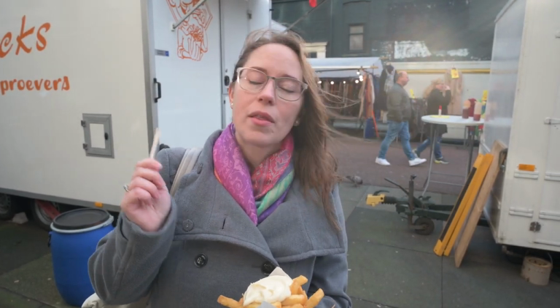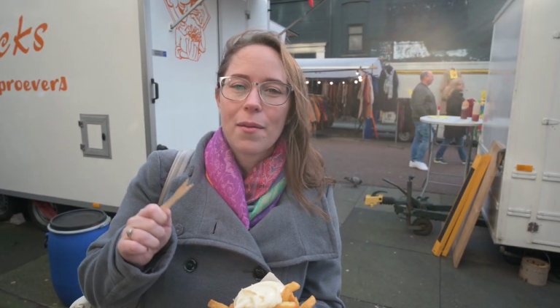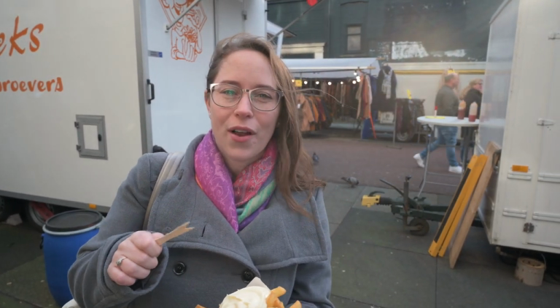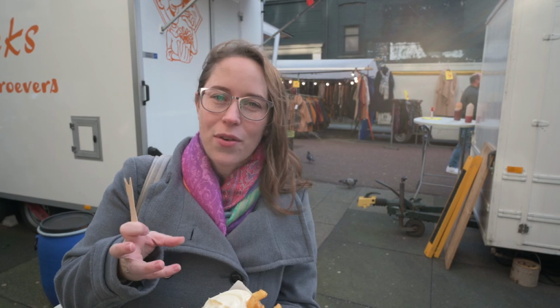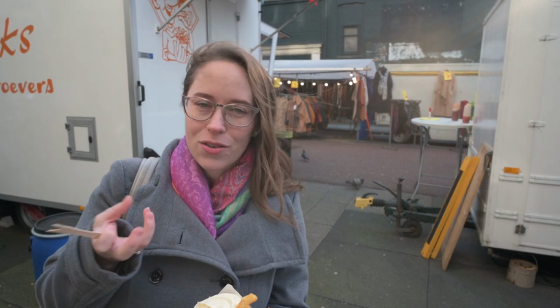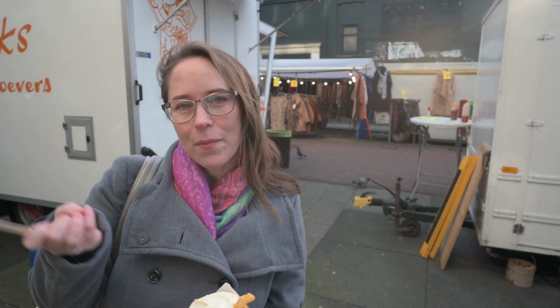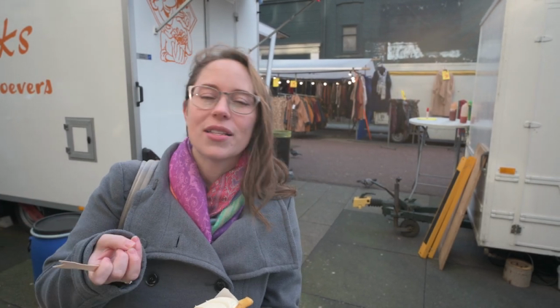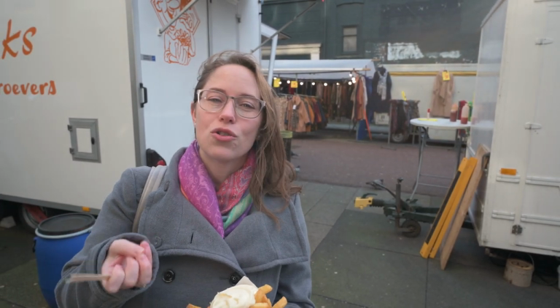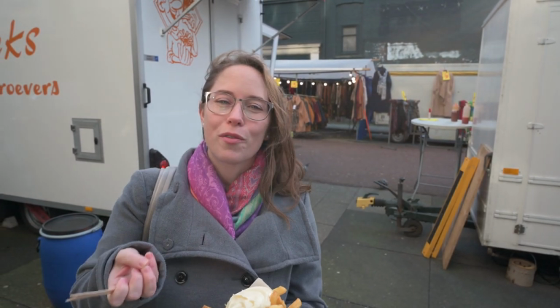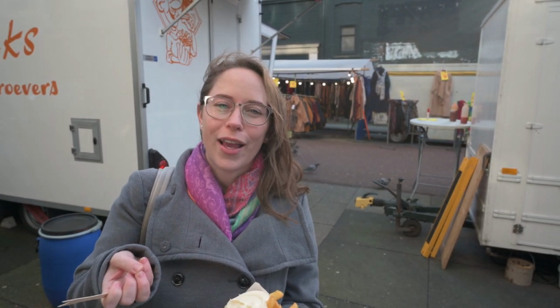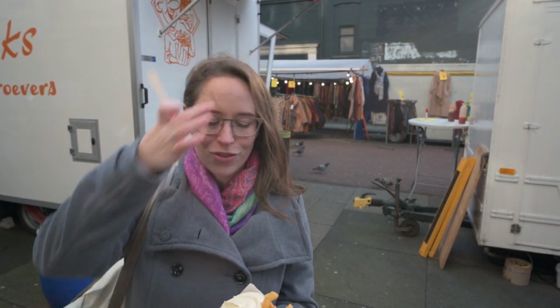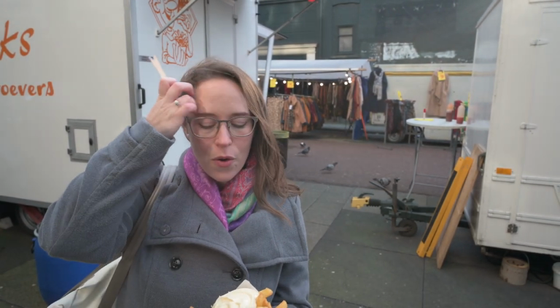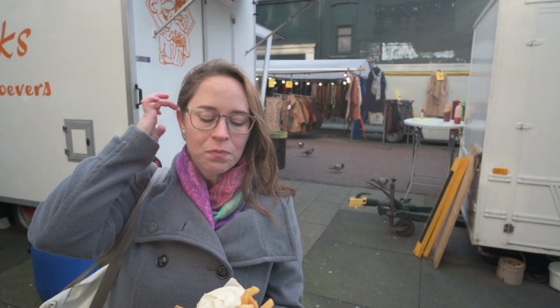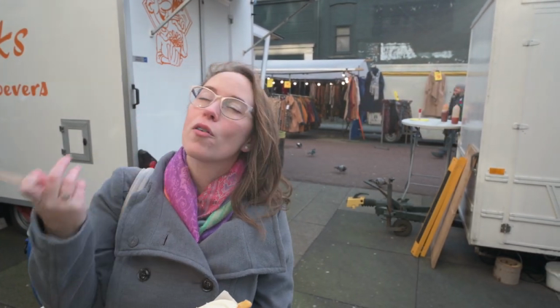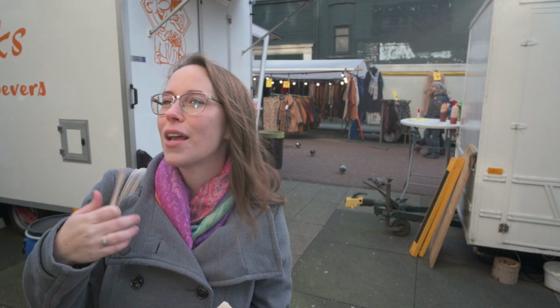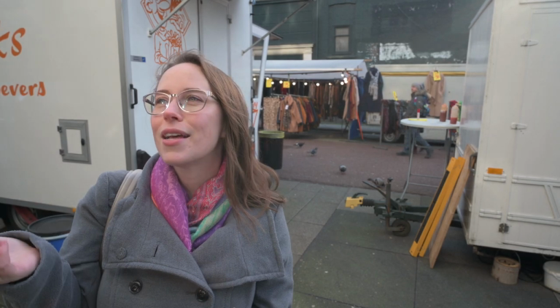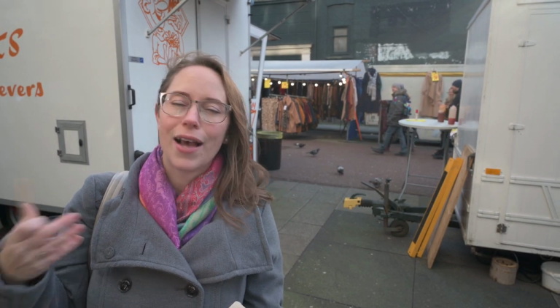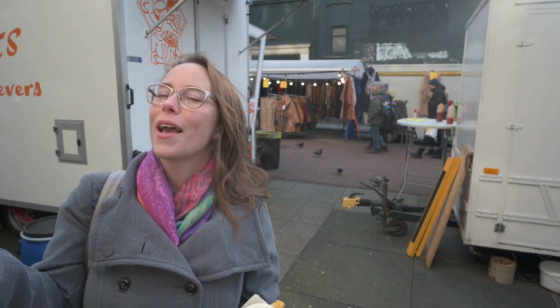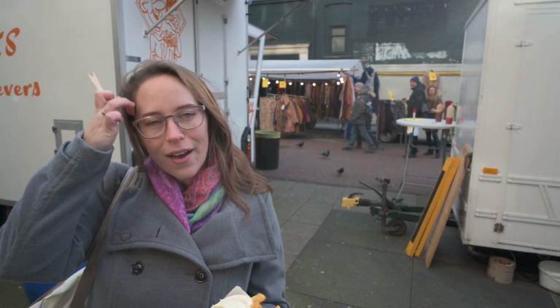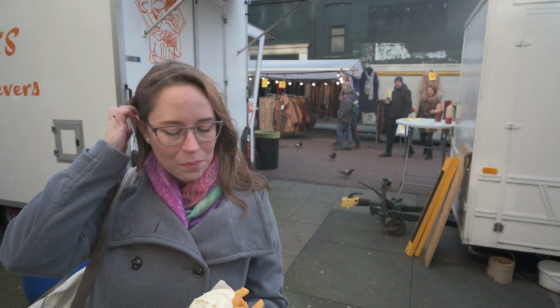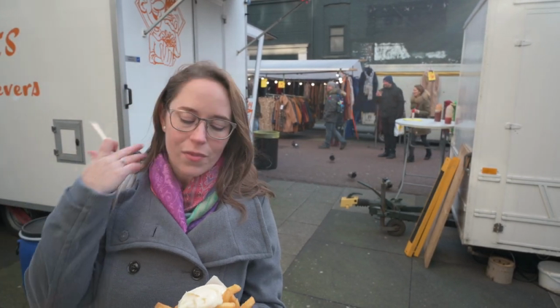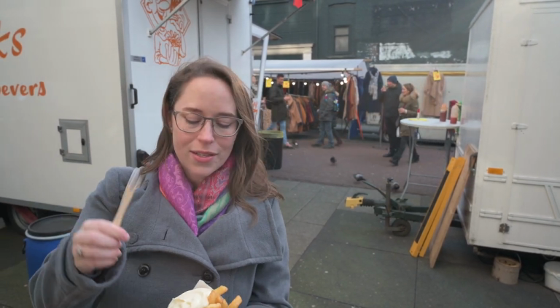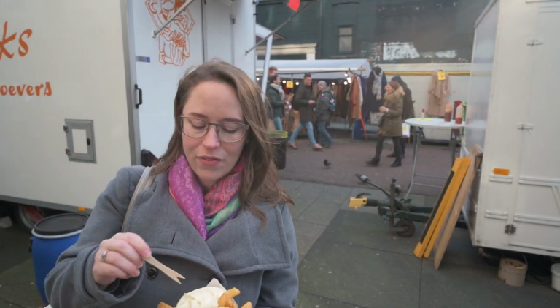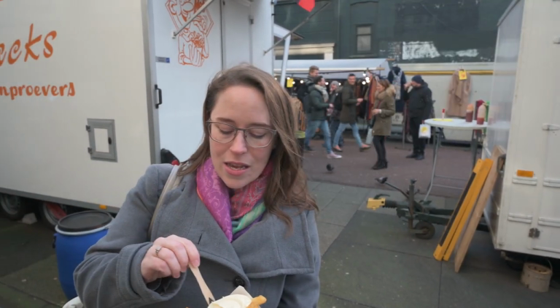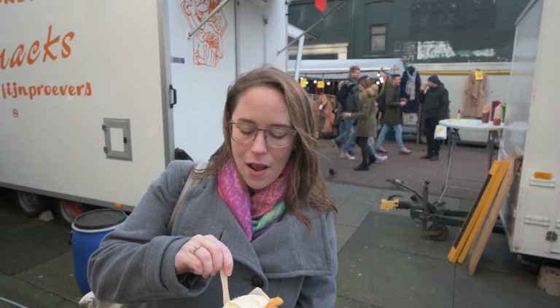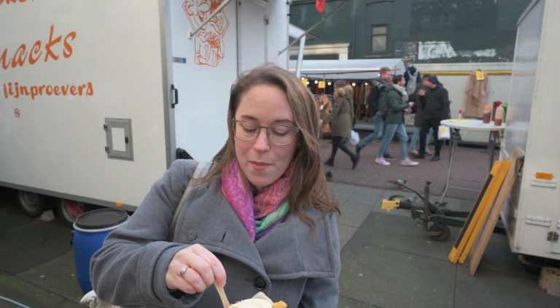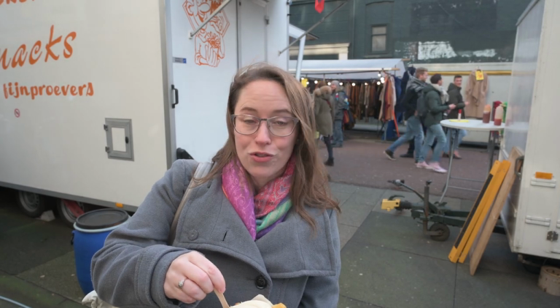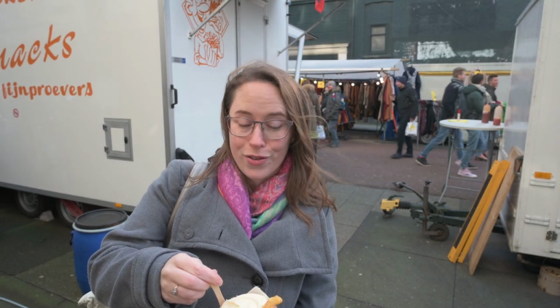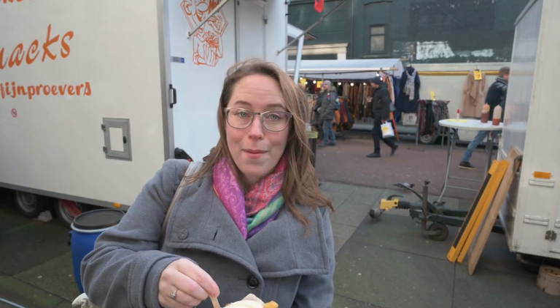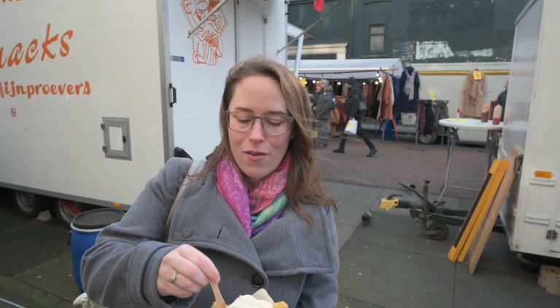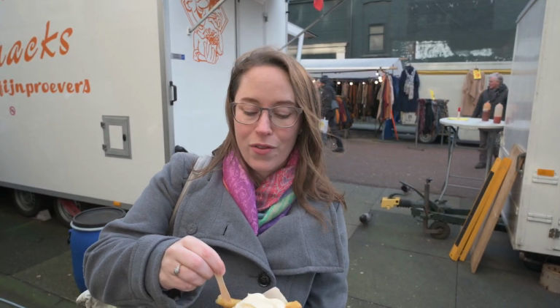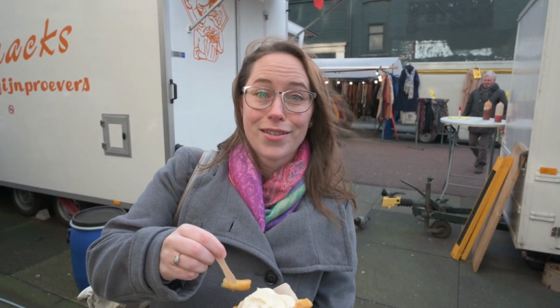The big thing about these fries is the outside is crispy and the inside is super fluffy, and they're just so perfect any day, any time of the day. This is definitely one of my favorite street foods at the Albert Cuyp Market, and really of the entire city.